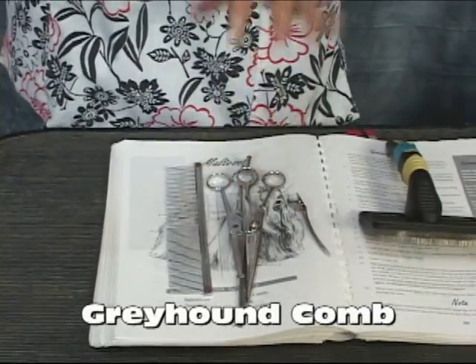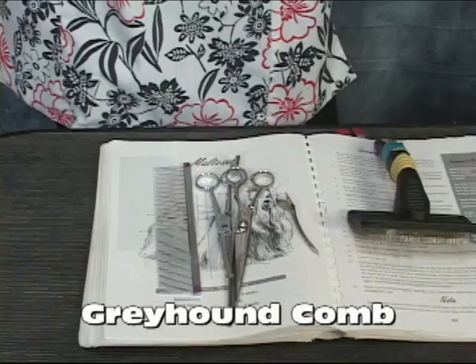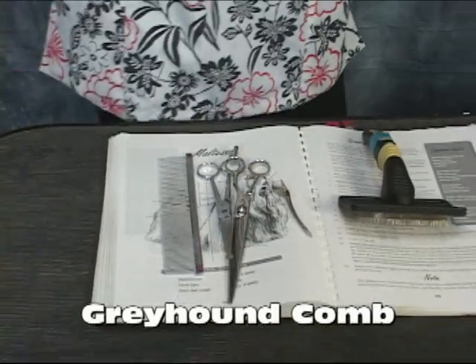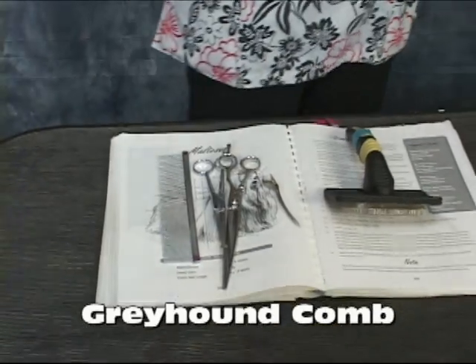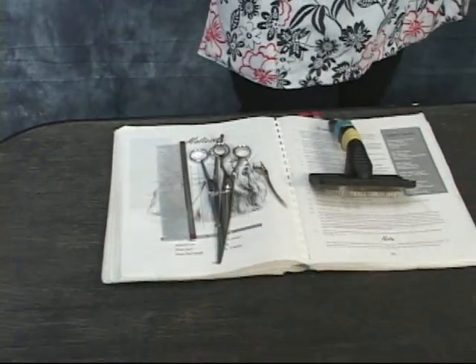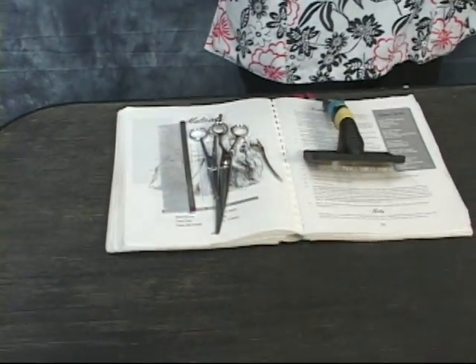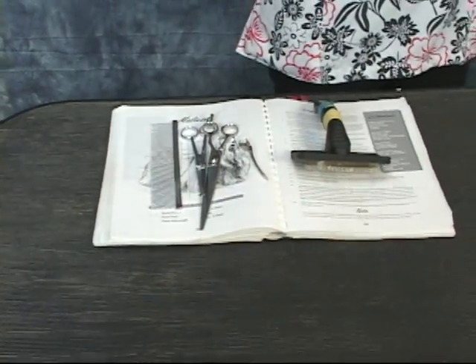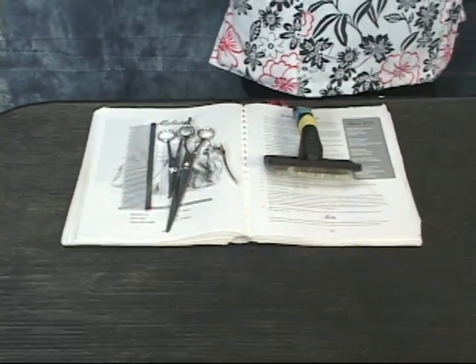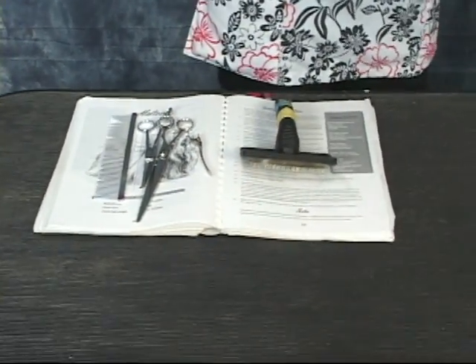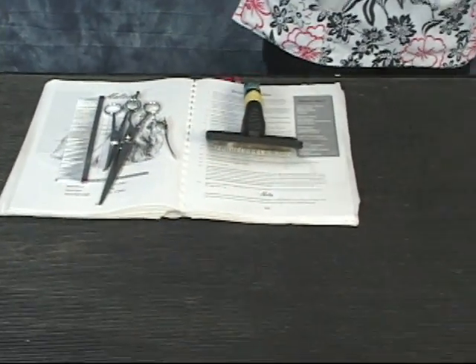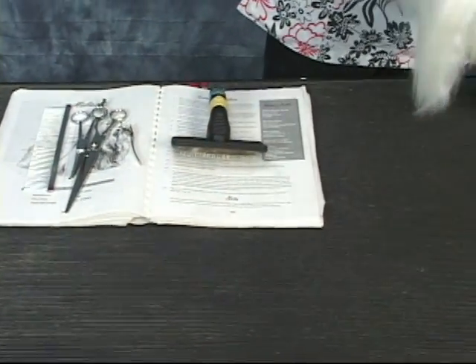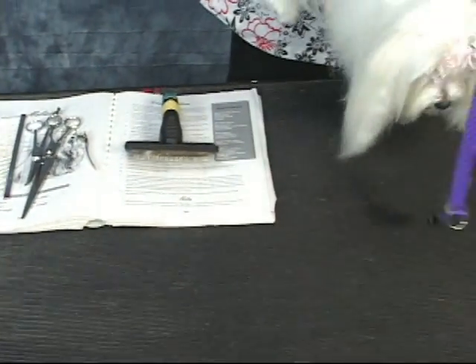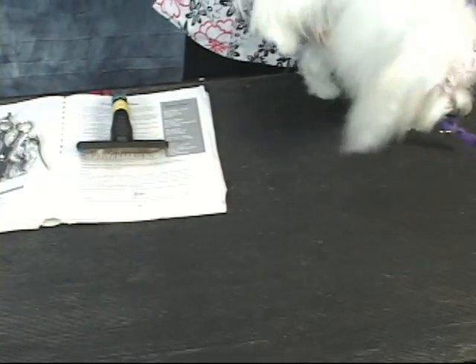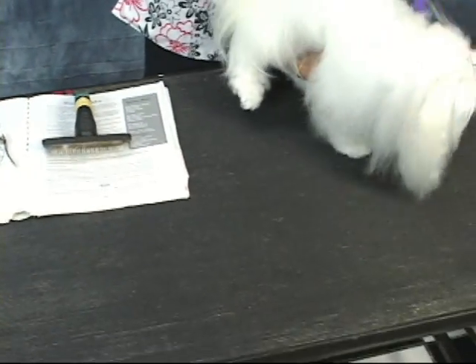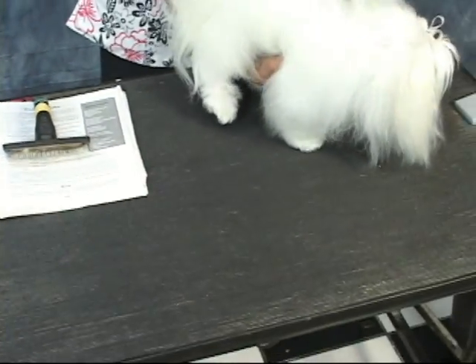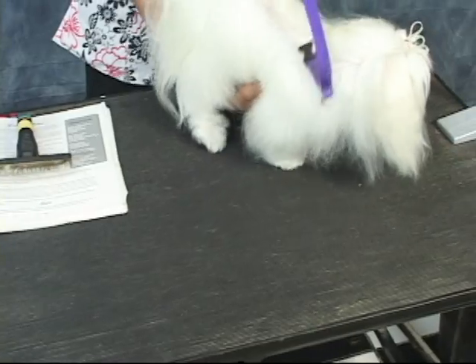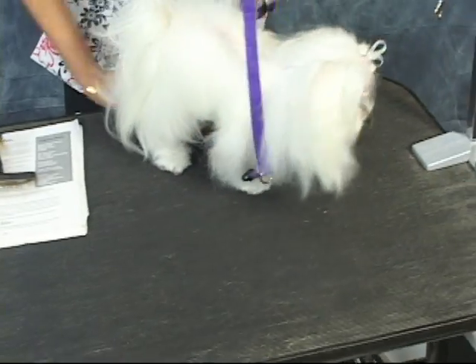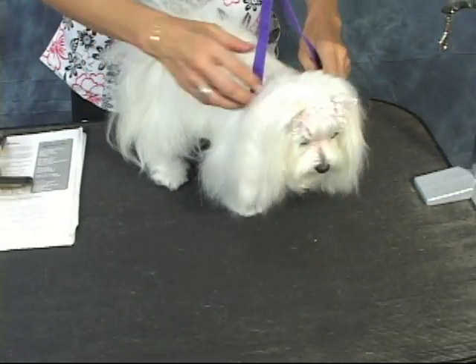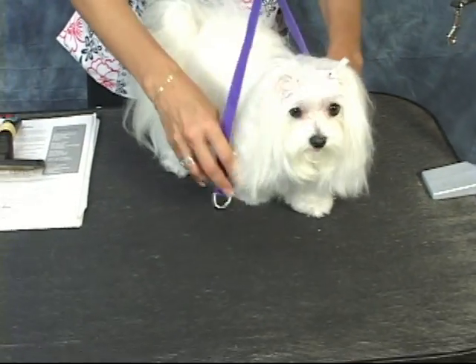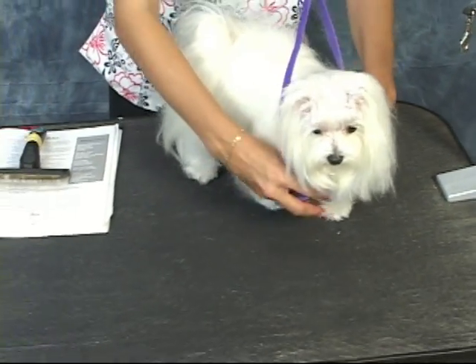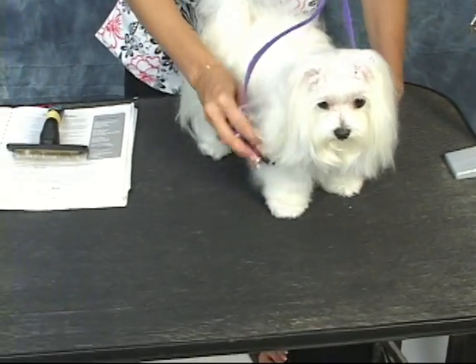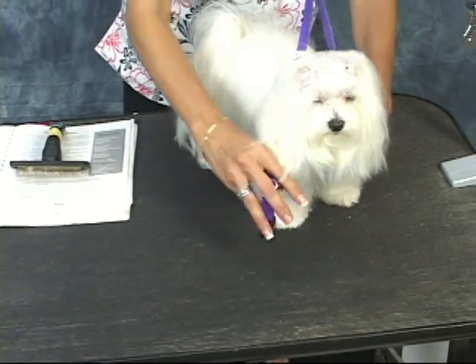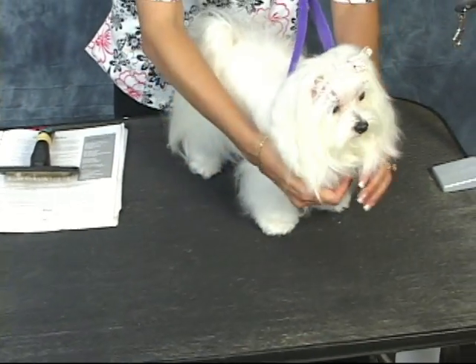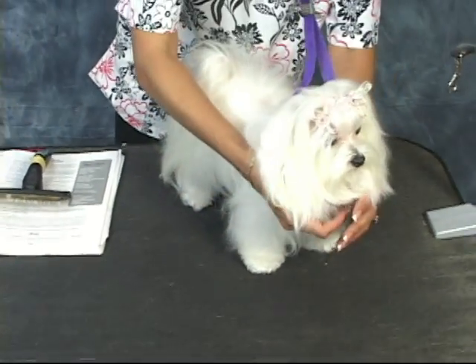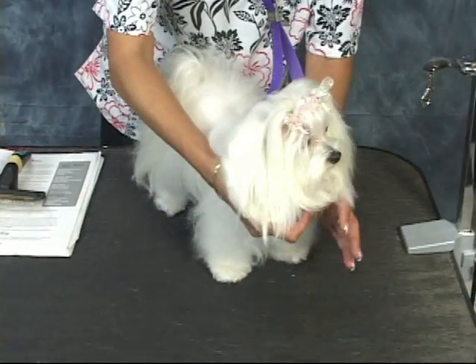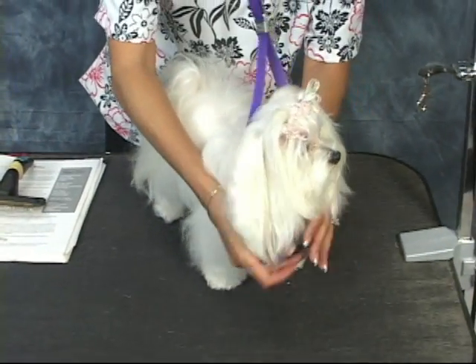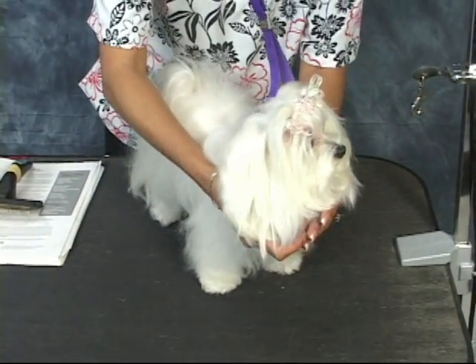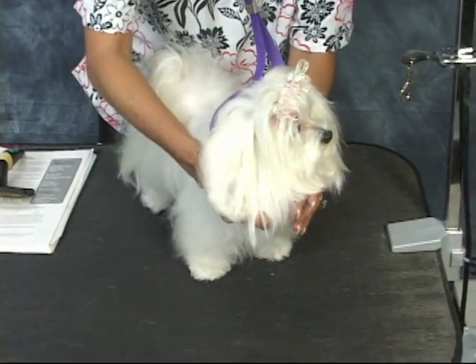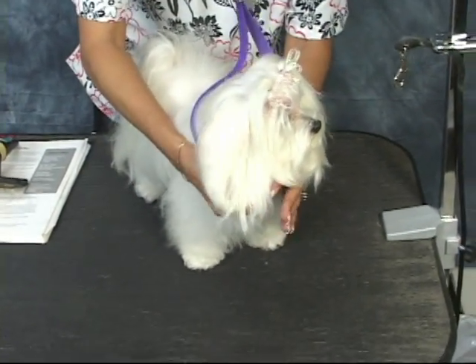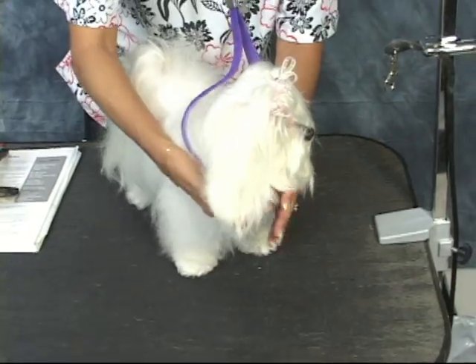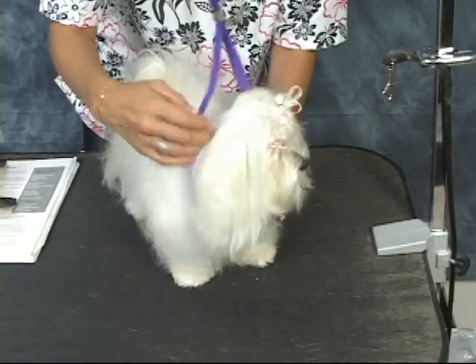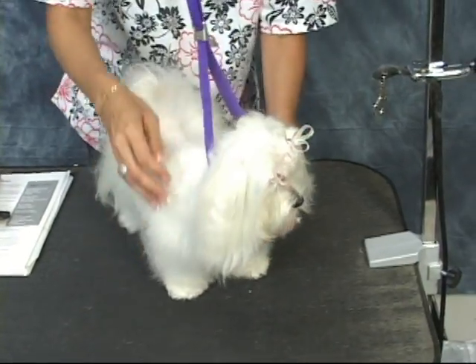I'm just going to show you just a little bit. You're not going to do a whole lot with a dog in this shape. She's just coming in for maintenance. After her, we have another Maltese that we will be showing you what to do.